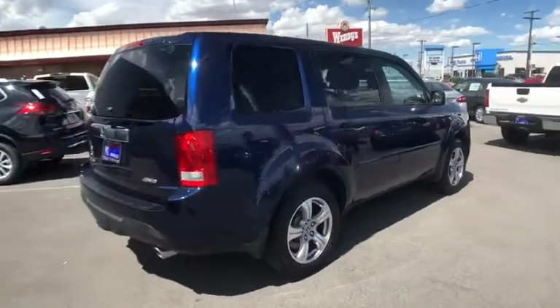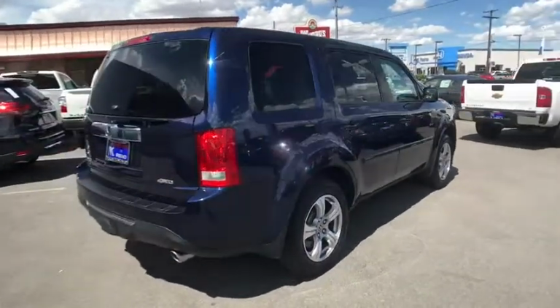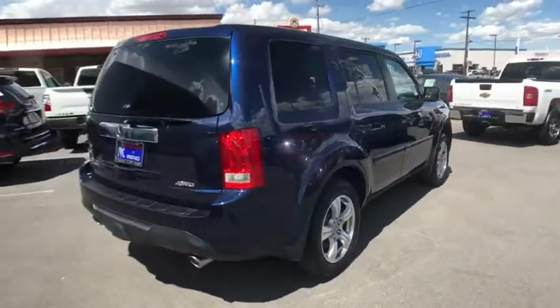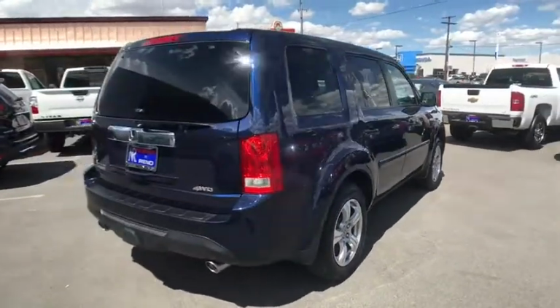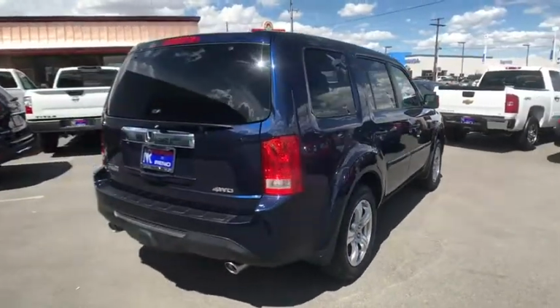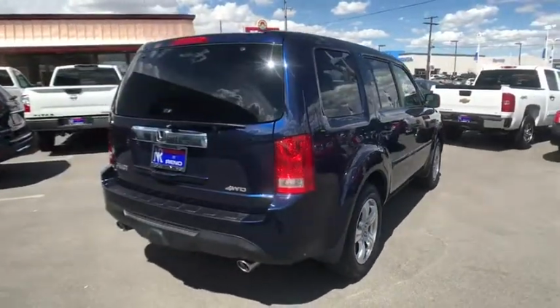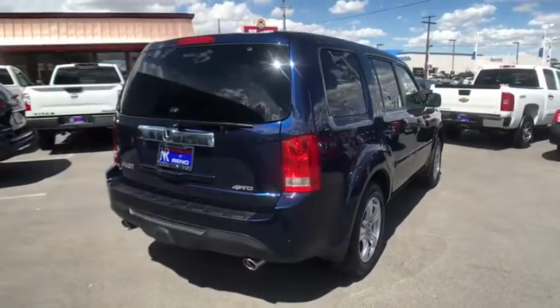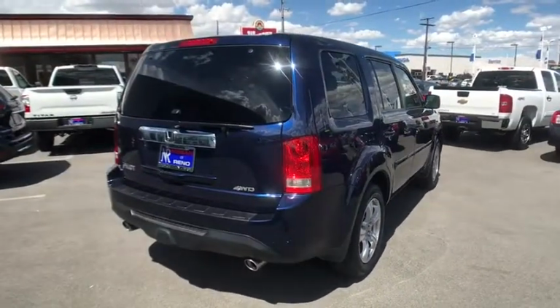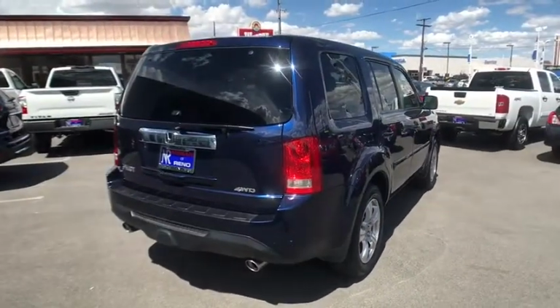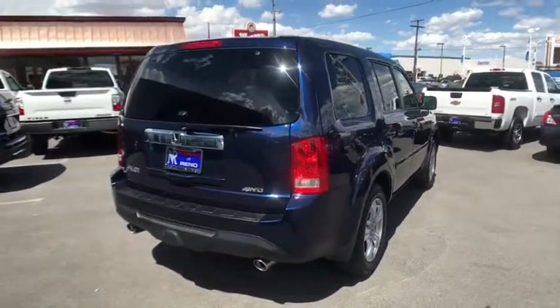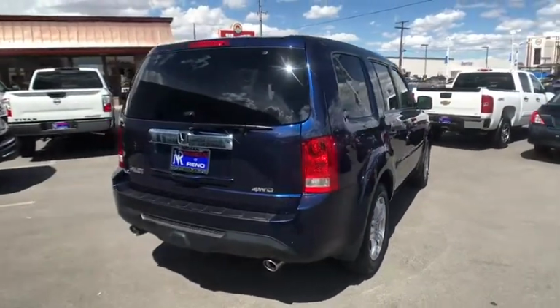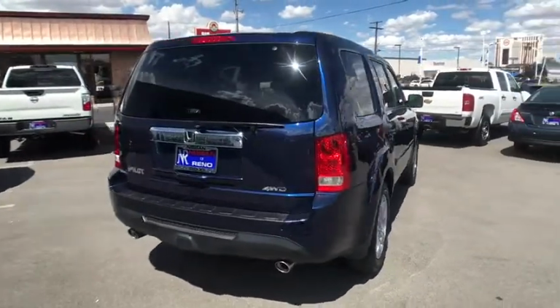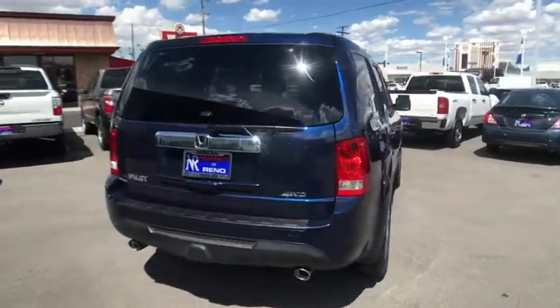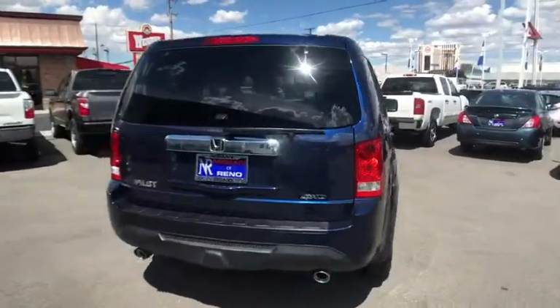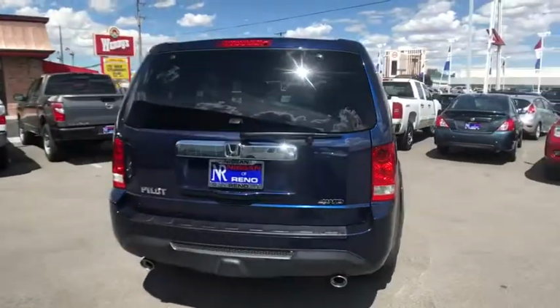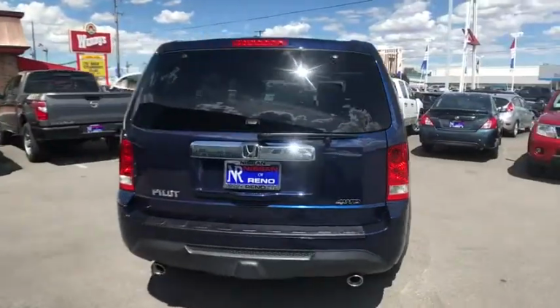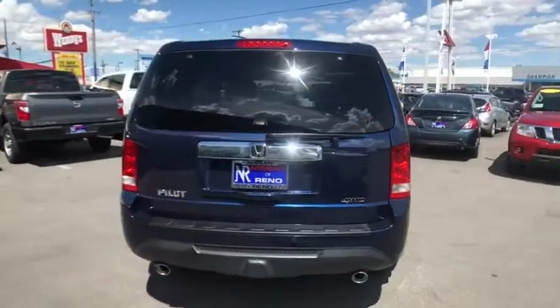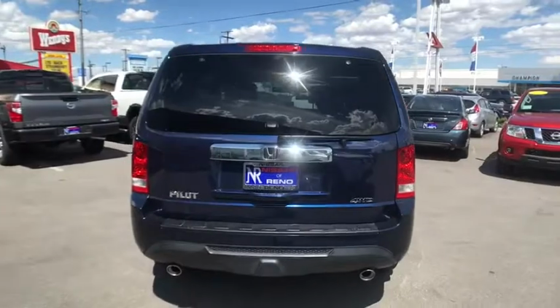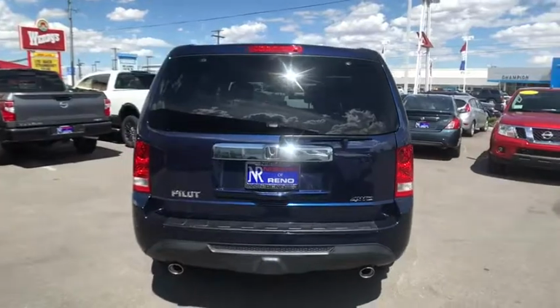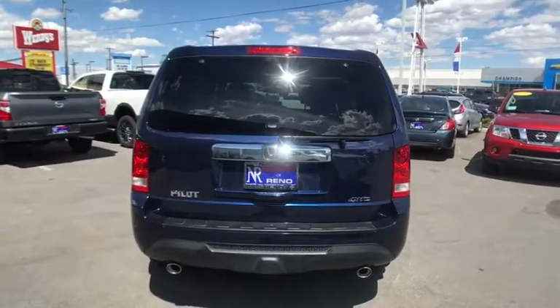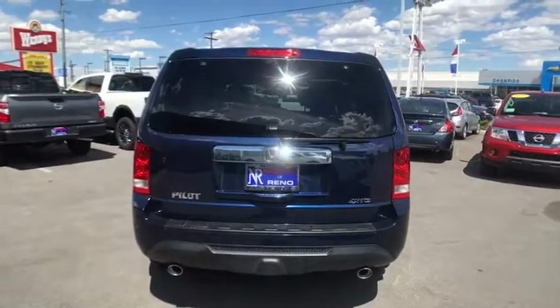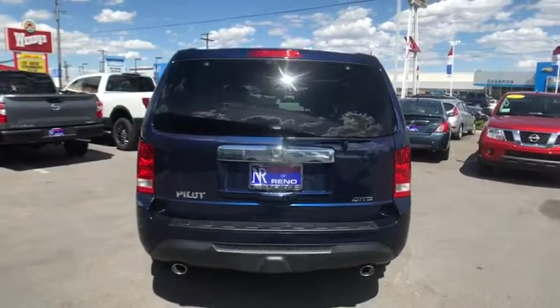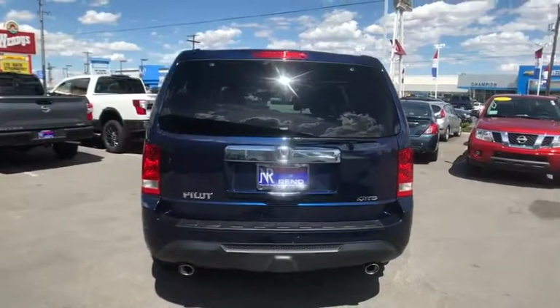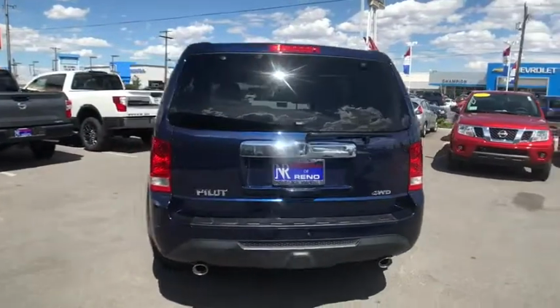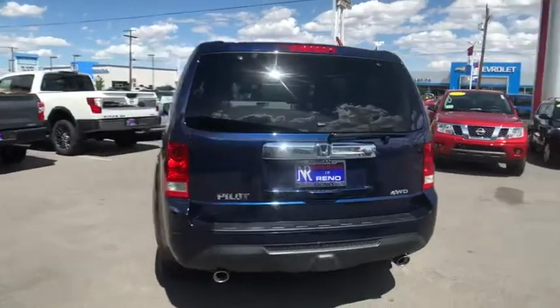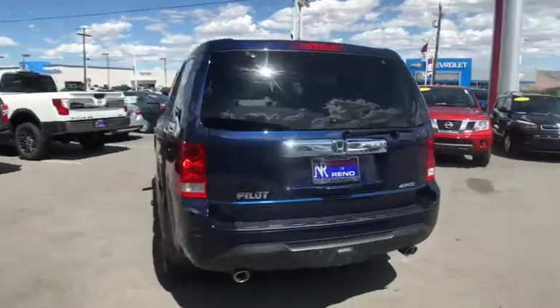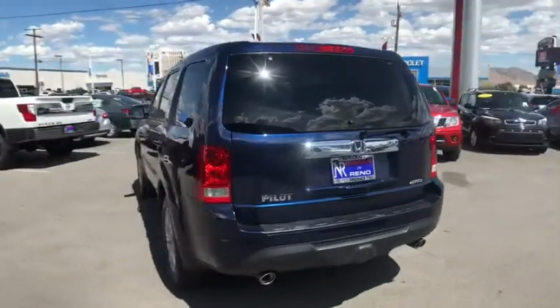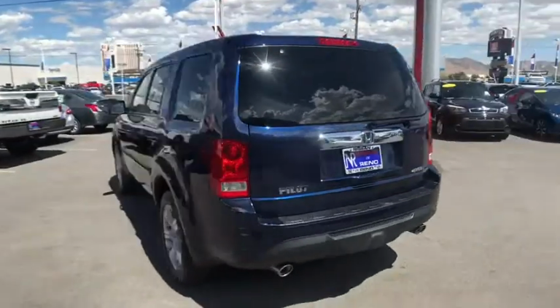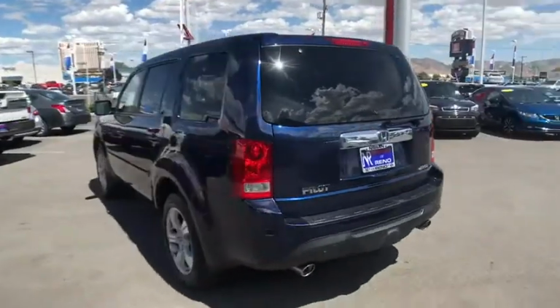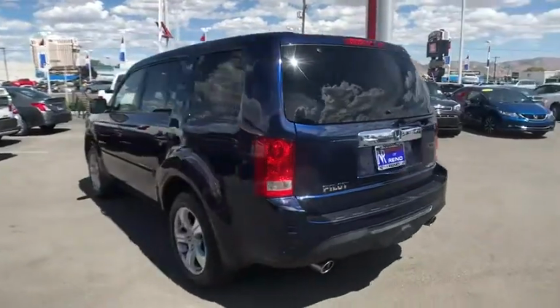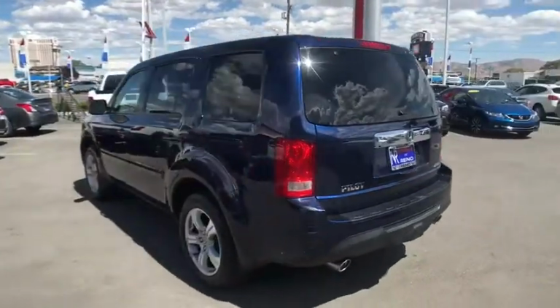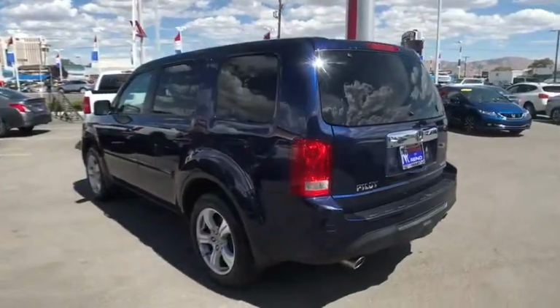Traction control. Keyless entry. Steering wheel audio control. Power liftgate. Tow hitch. Anti-lock braking system.